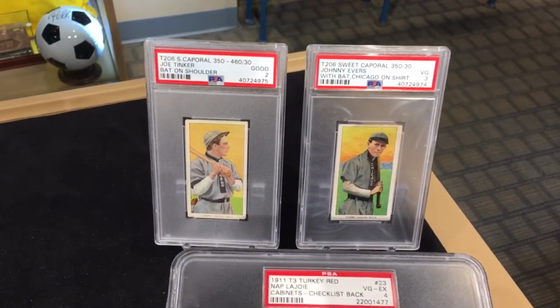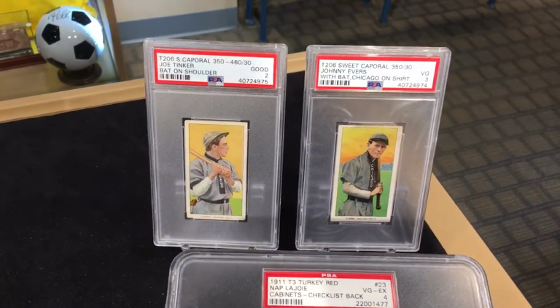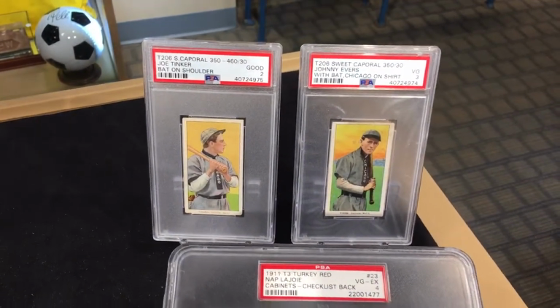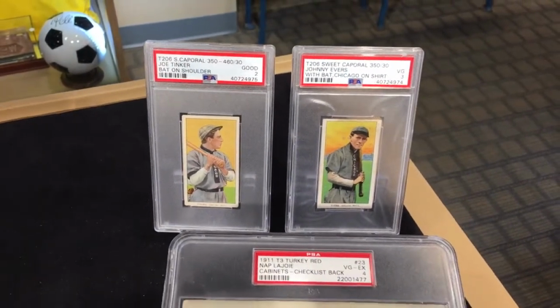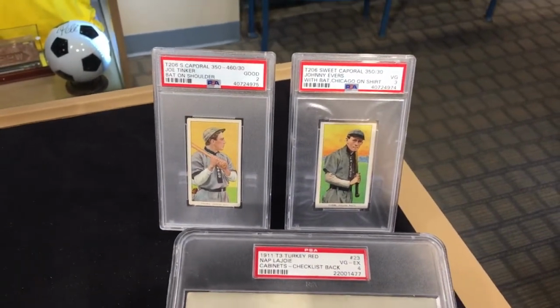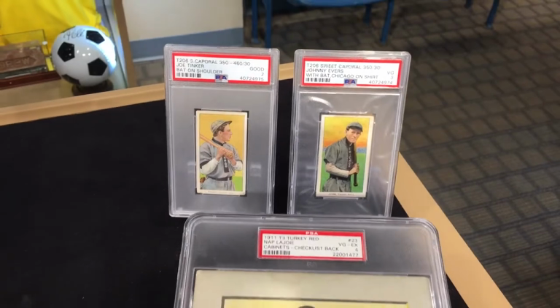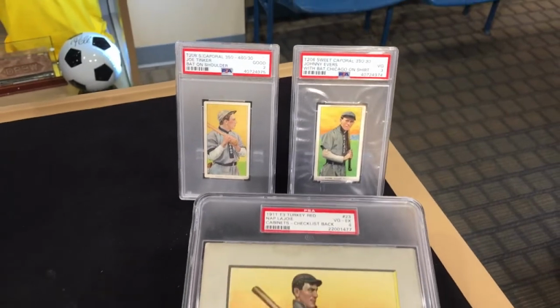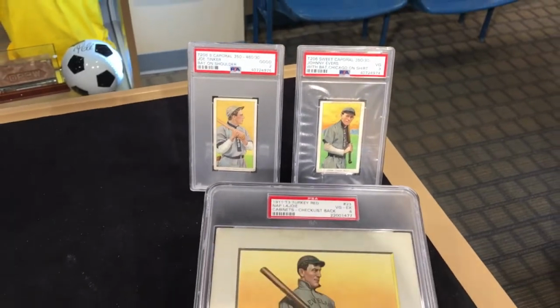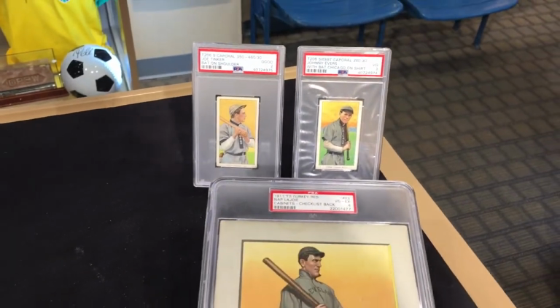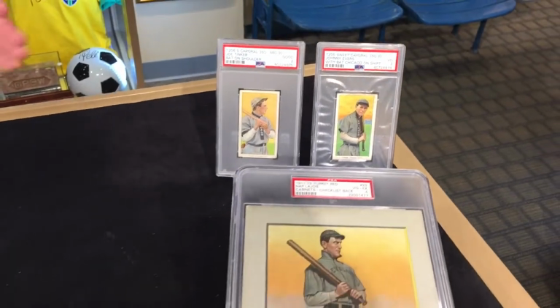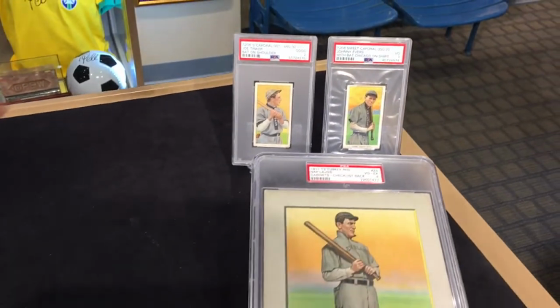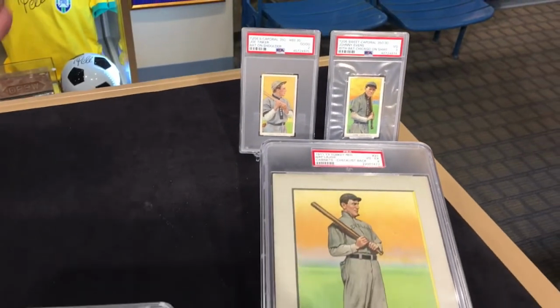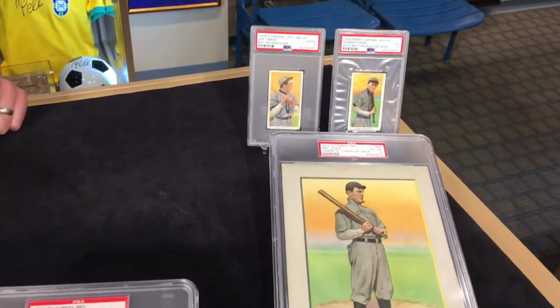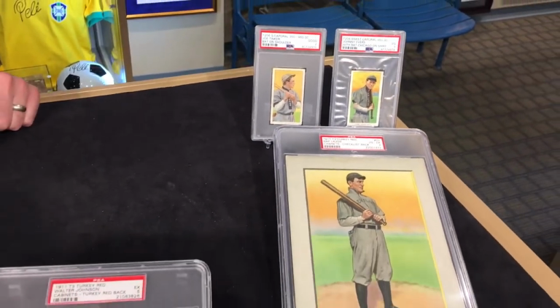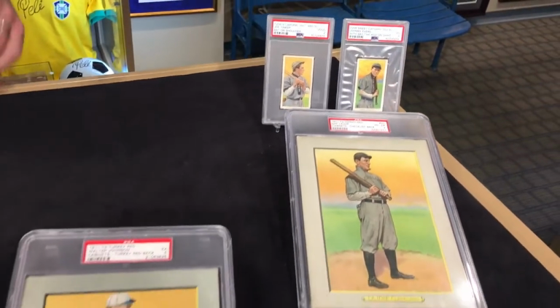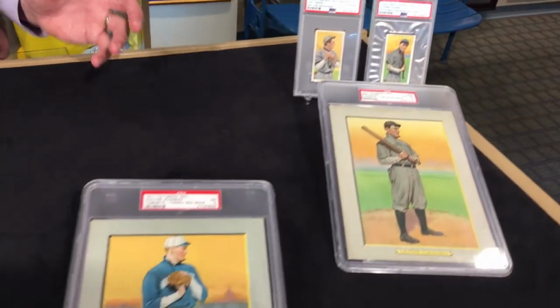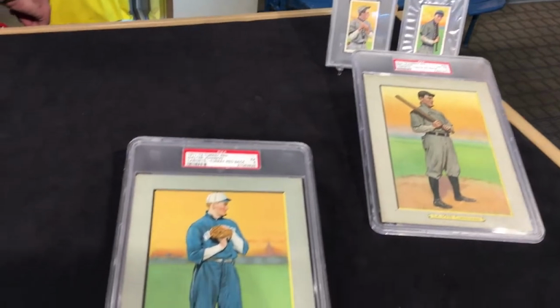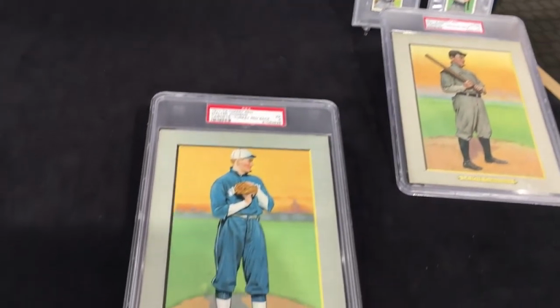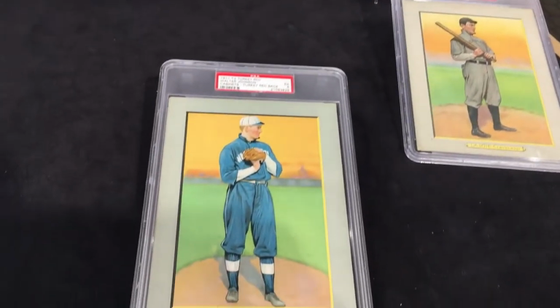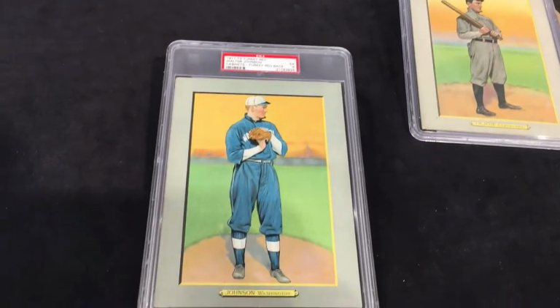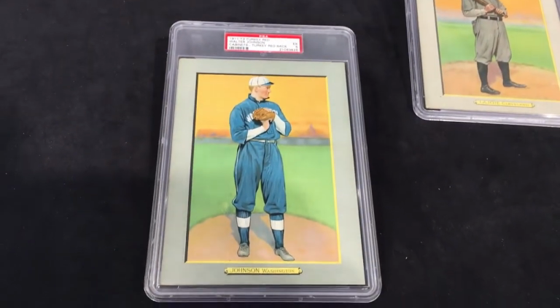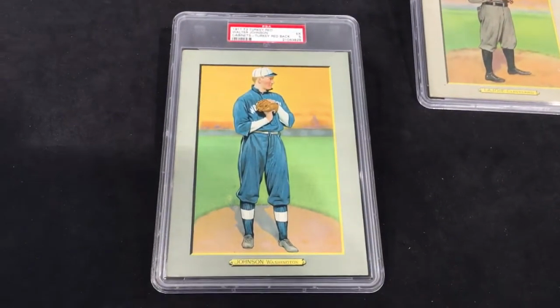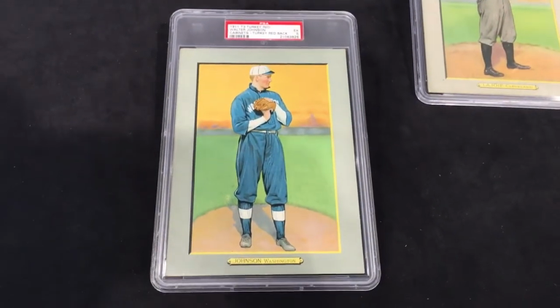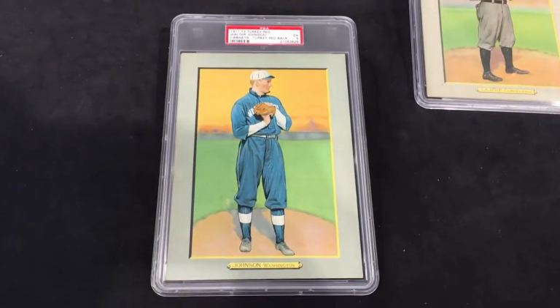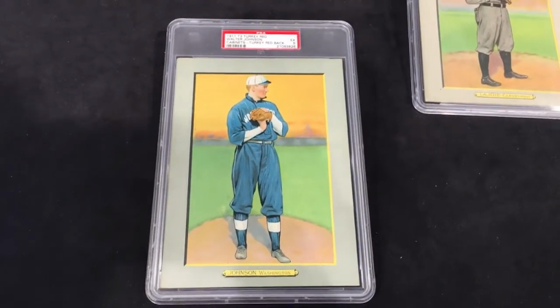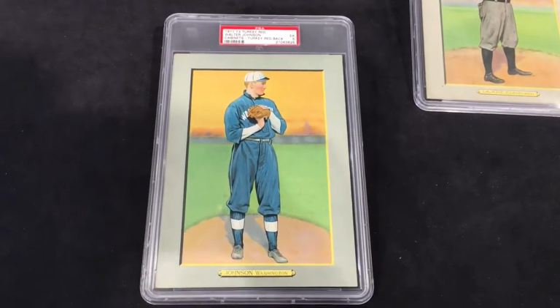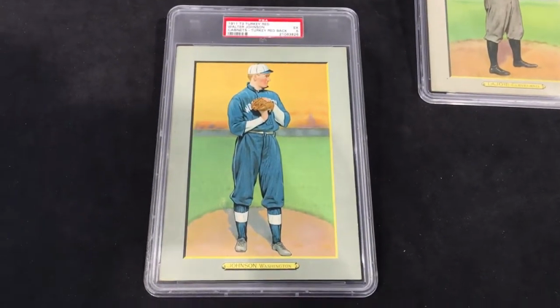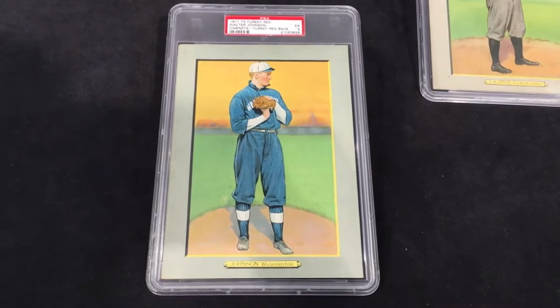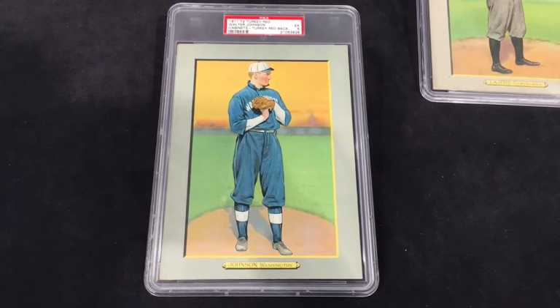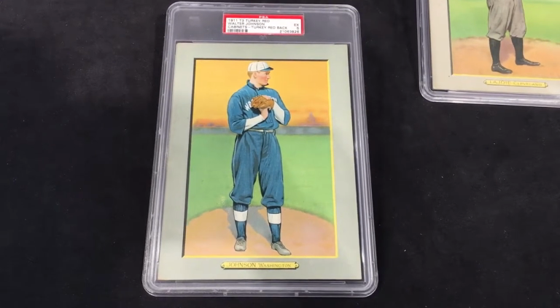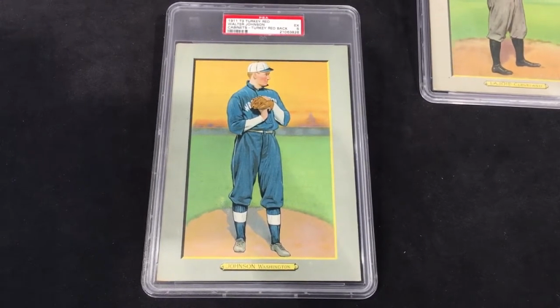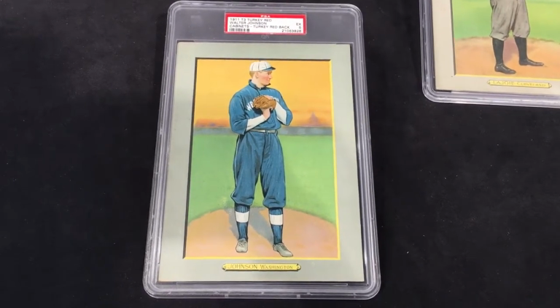These copies are in the same style — you have the pastel colors, the green in the grass in the field below it. Beautiful cards, considered the most beautiful cards of the time. This is 1911, the same time as the tobacco cards.